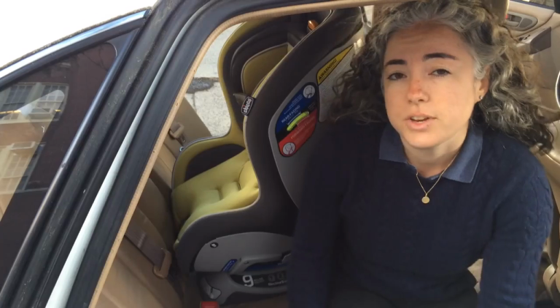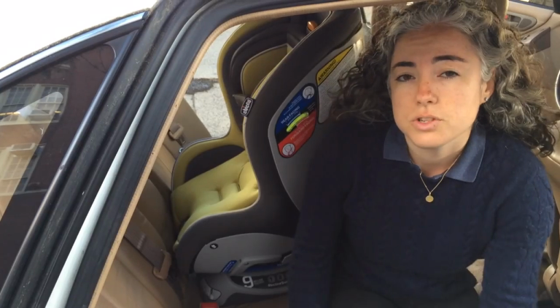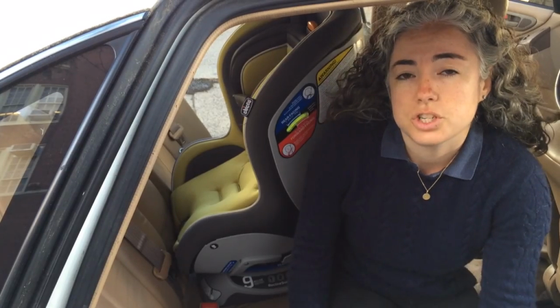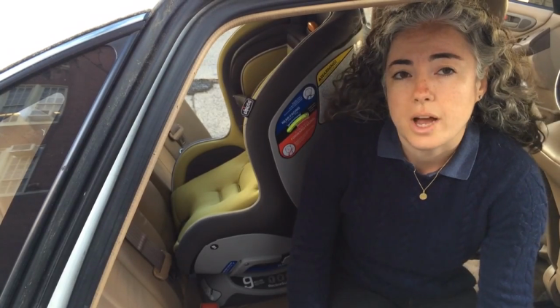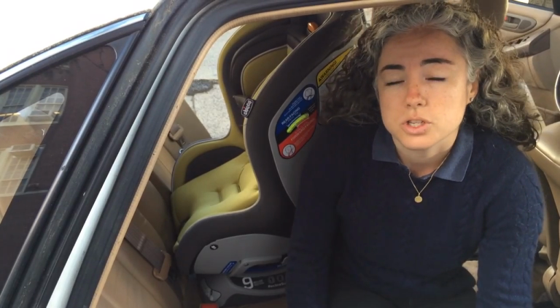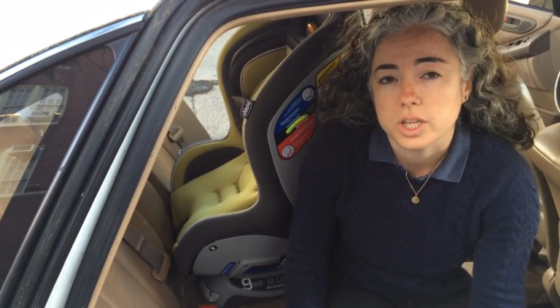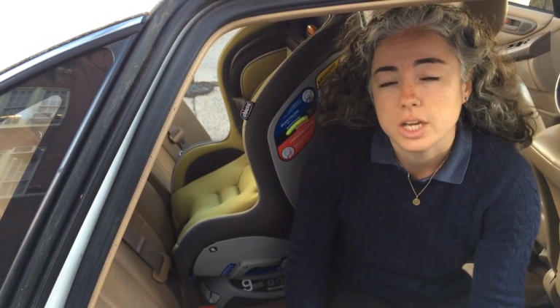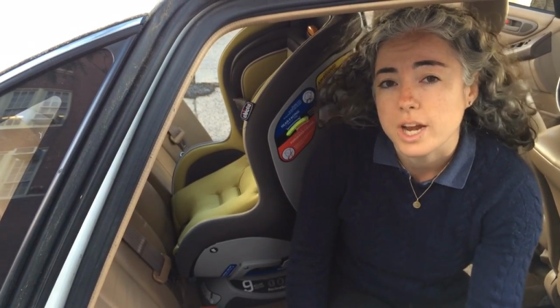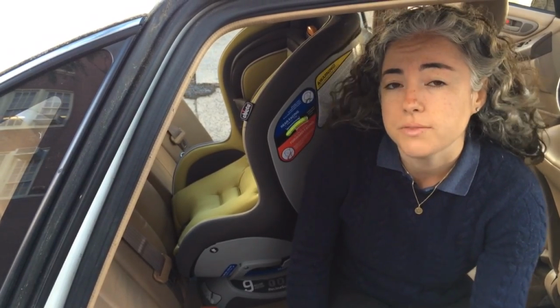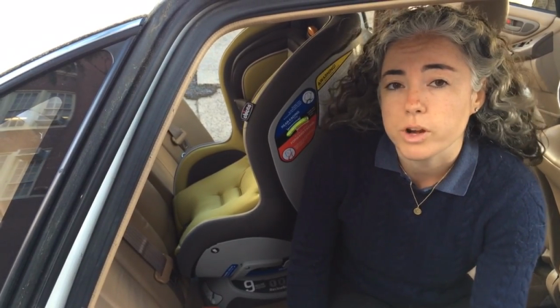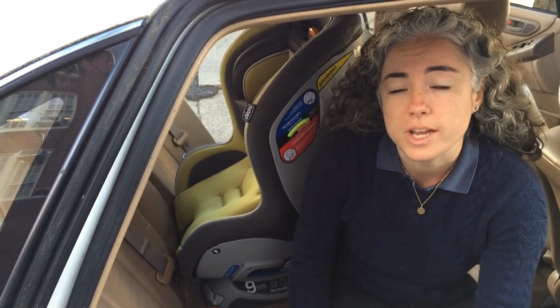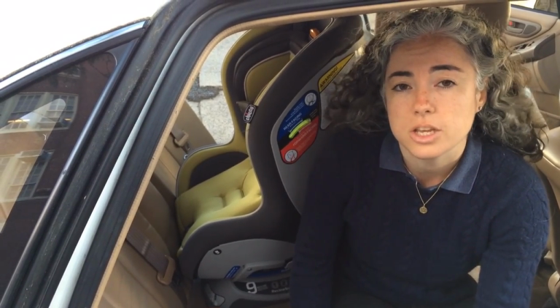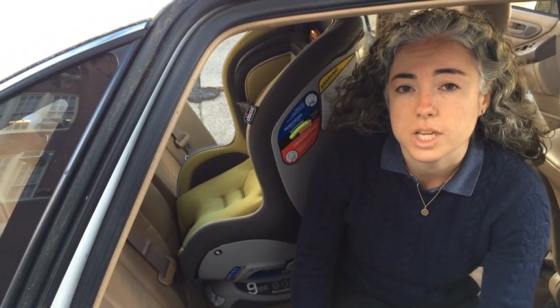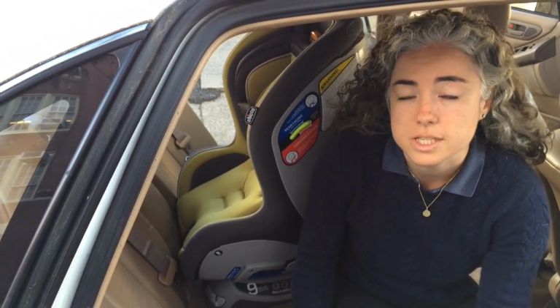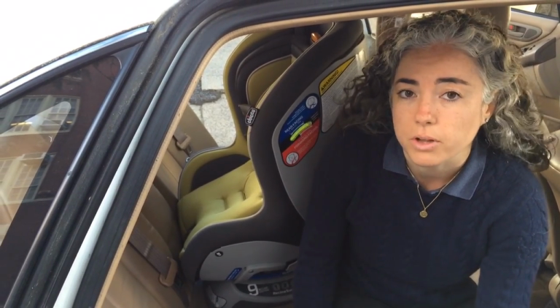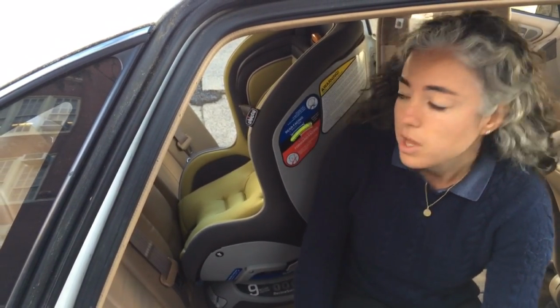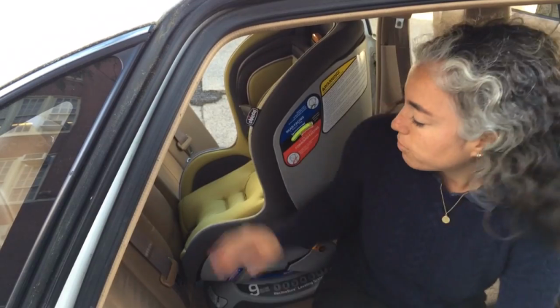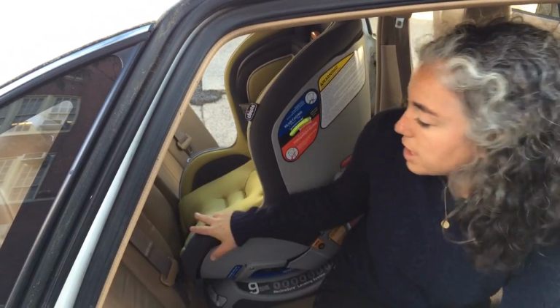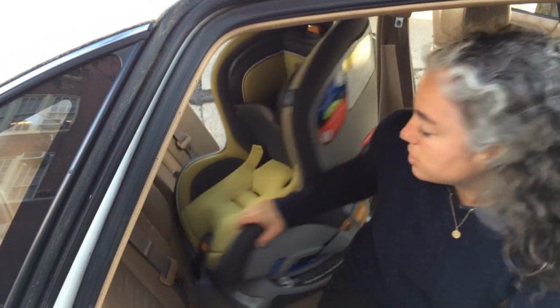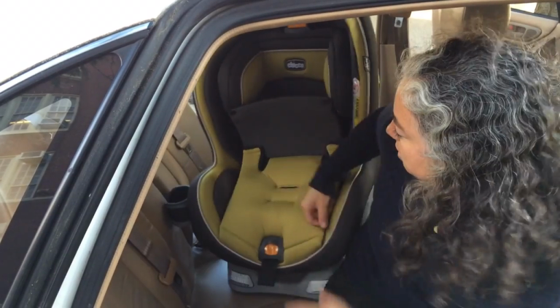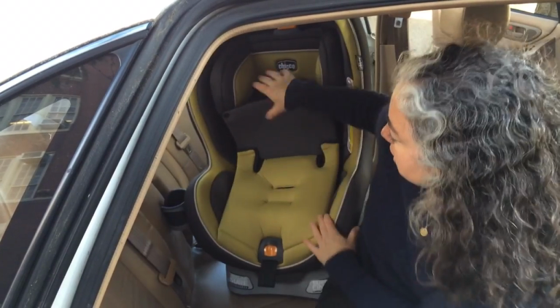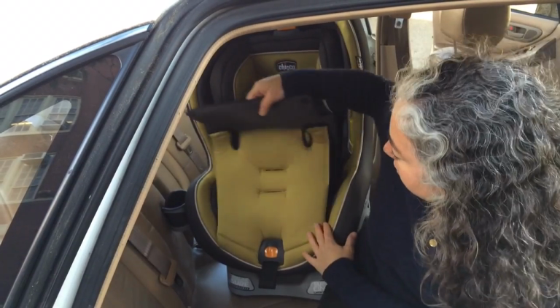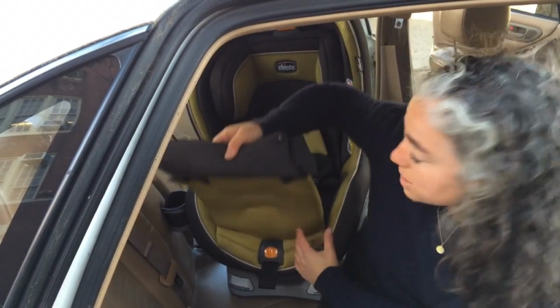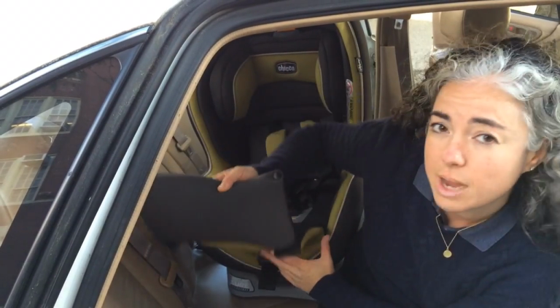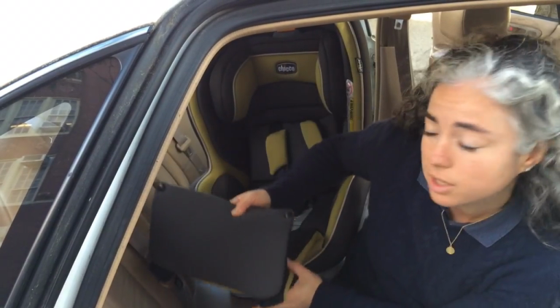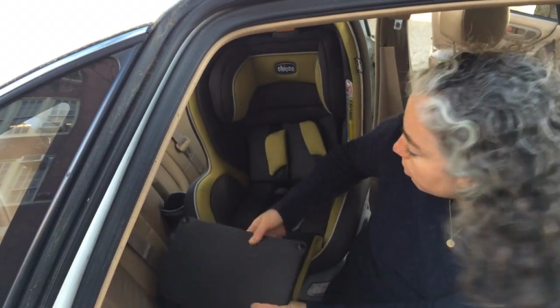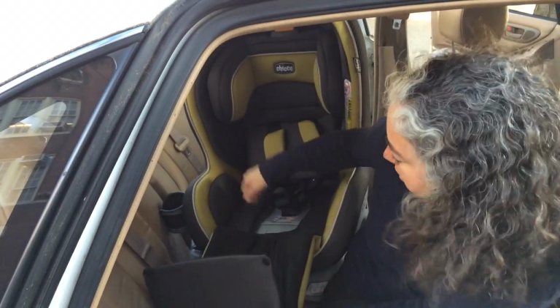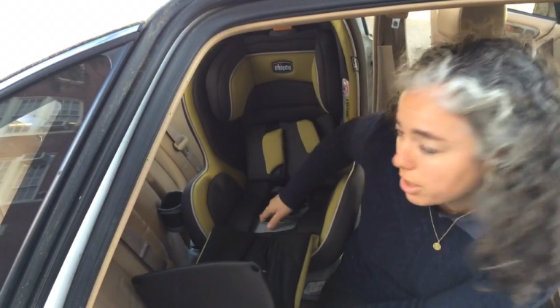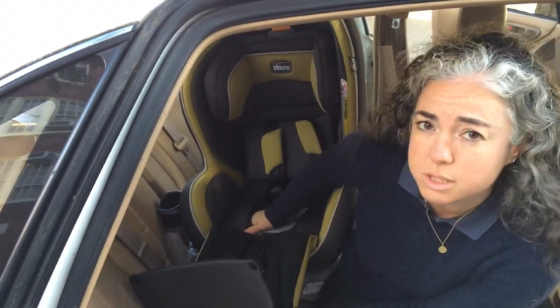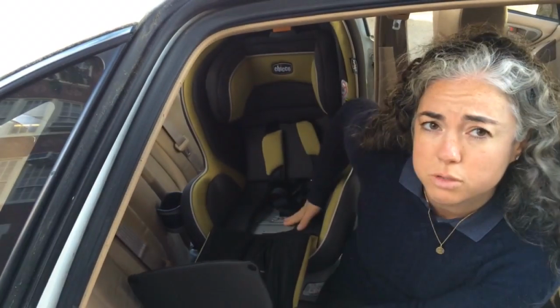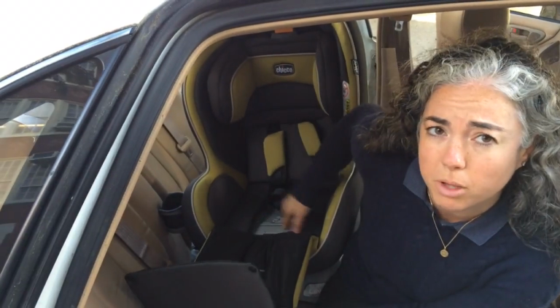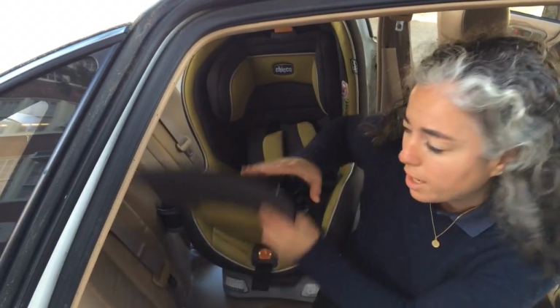This video is going to show how to install the Kiko Nexfit rear-facing using the seat belt. The first thing I've done is I've unsnapped the cover to better expose my belt path.